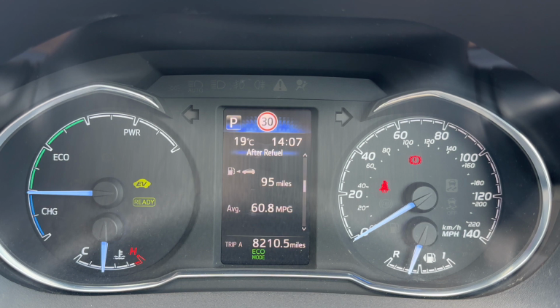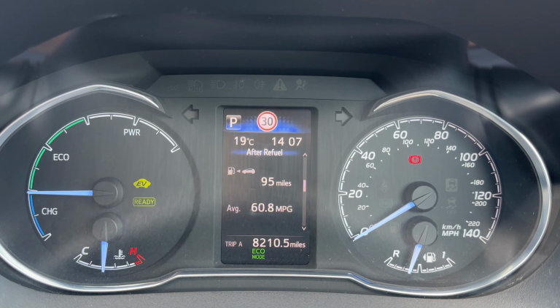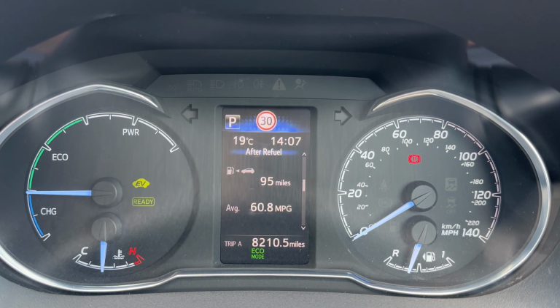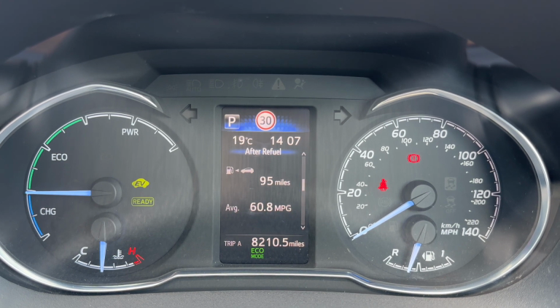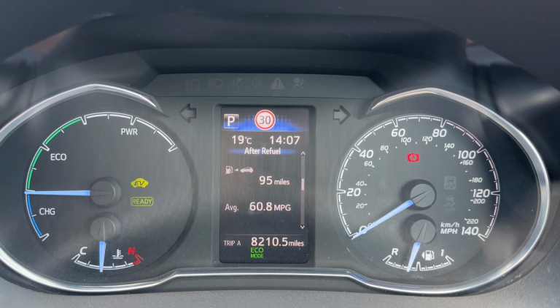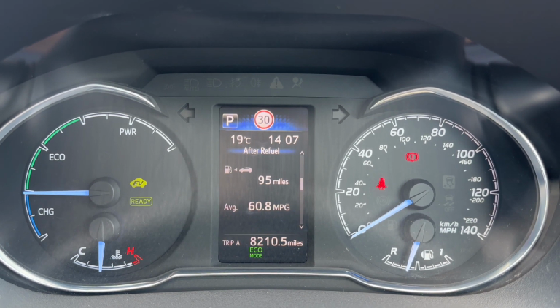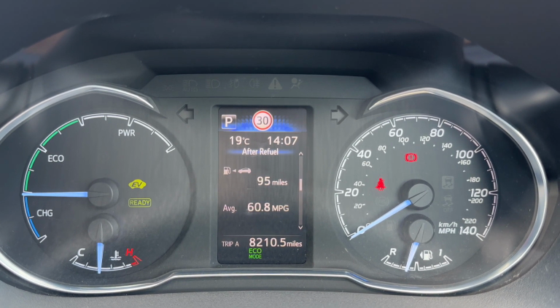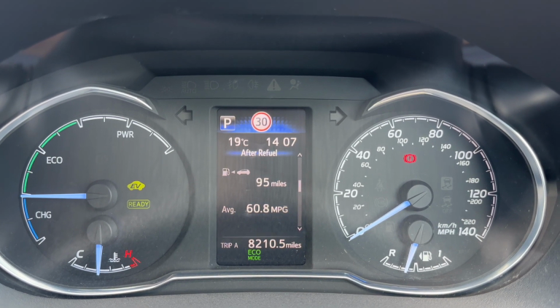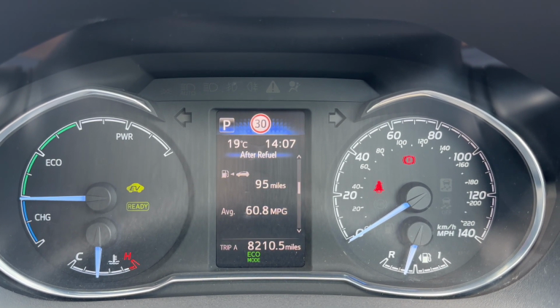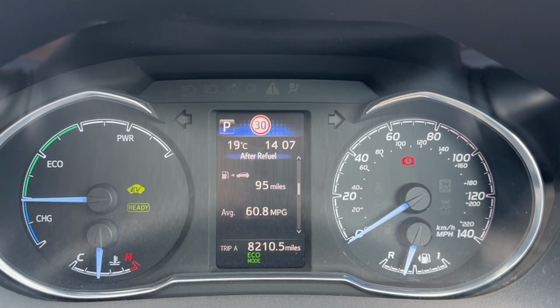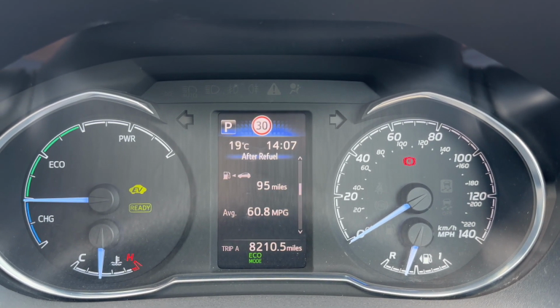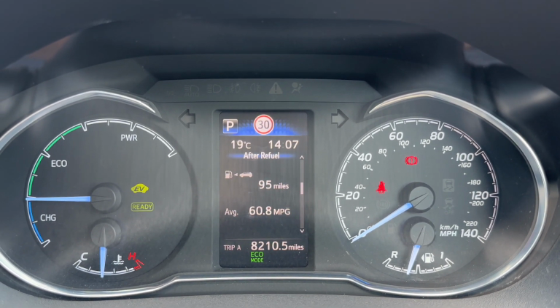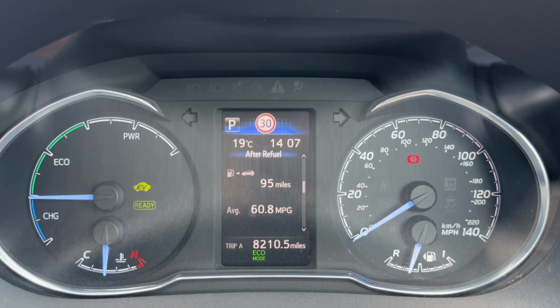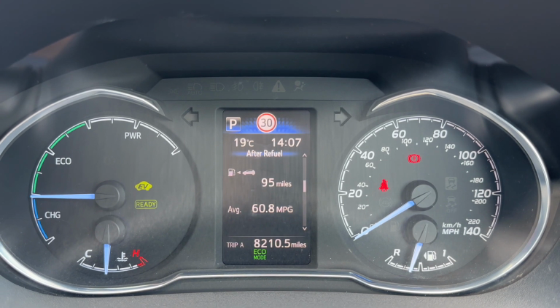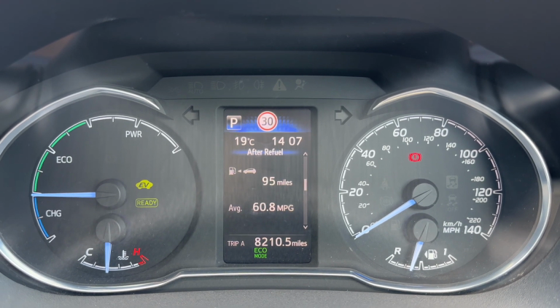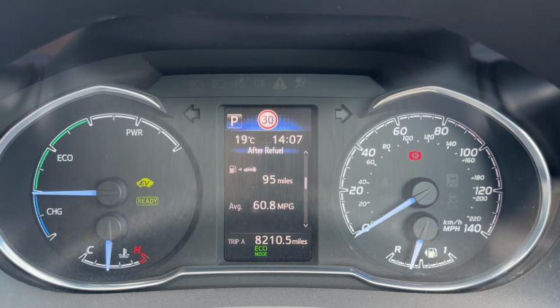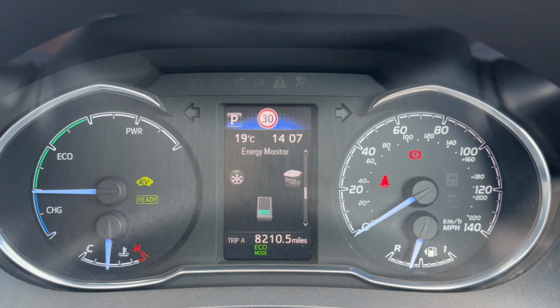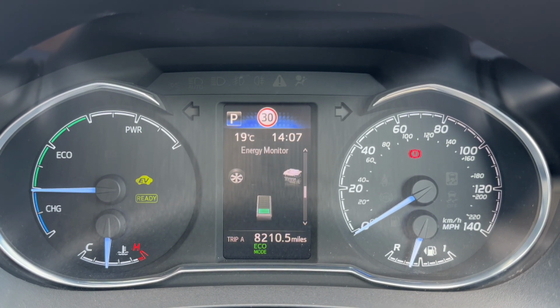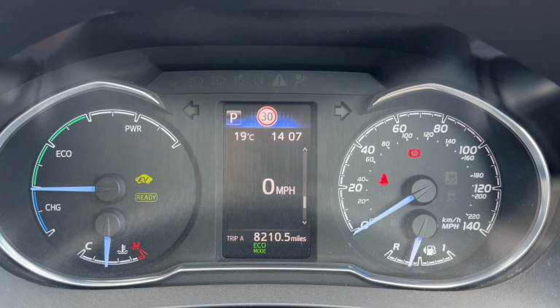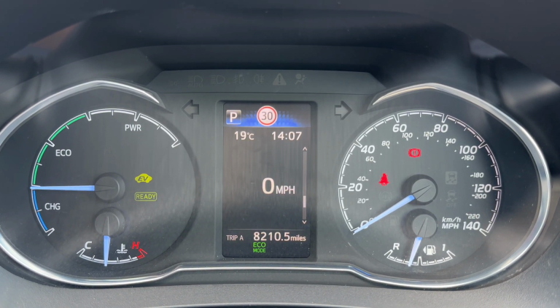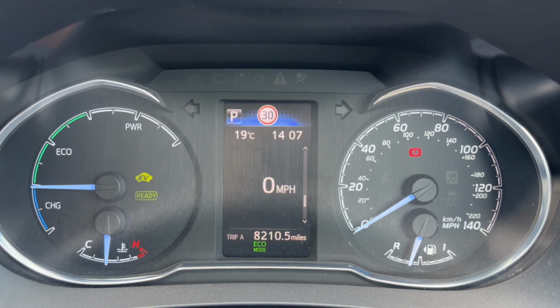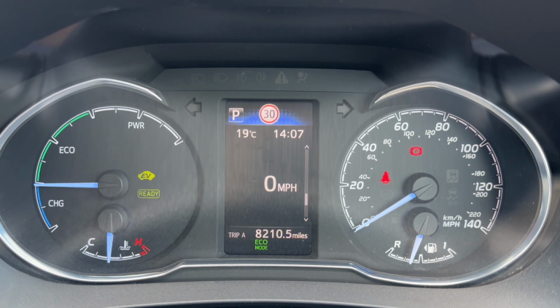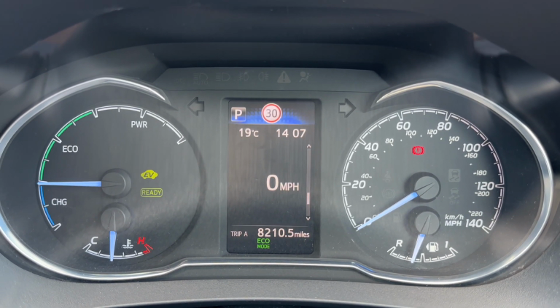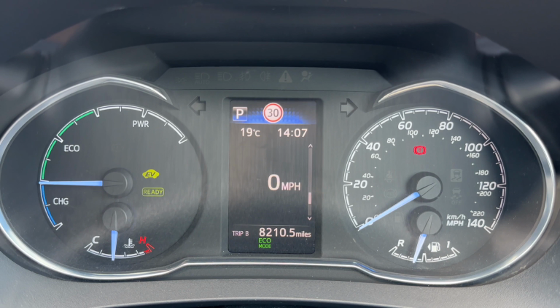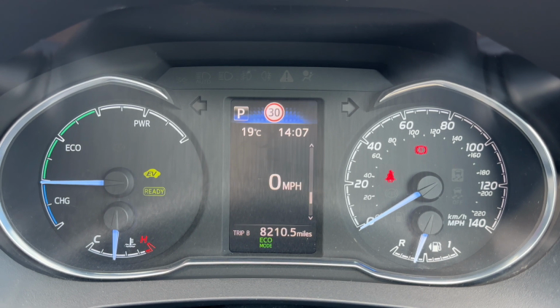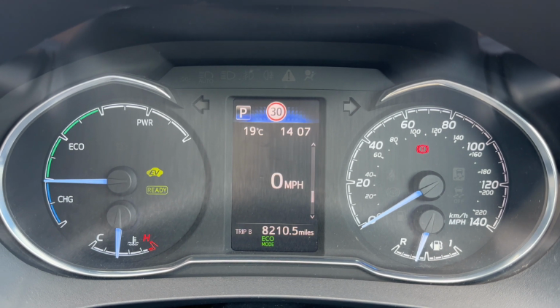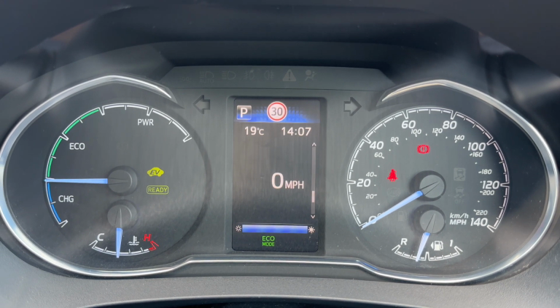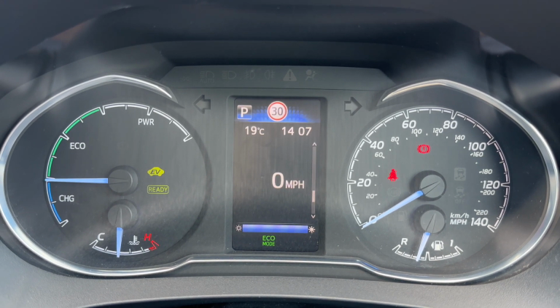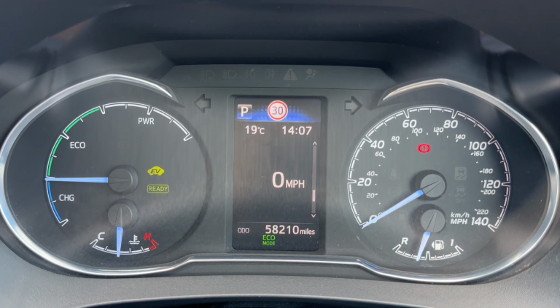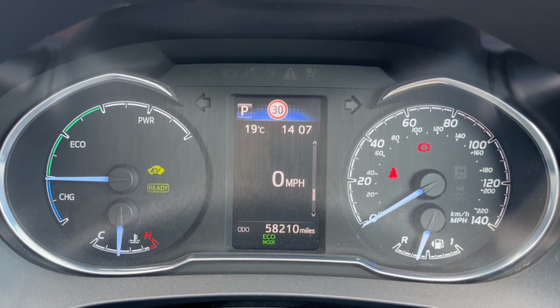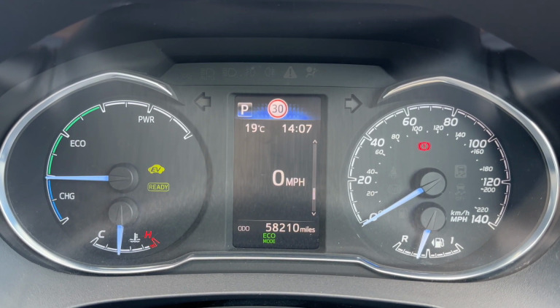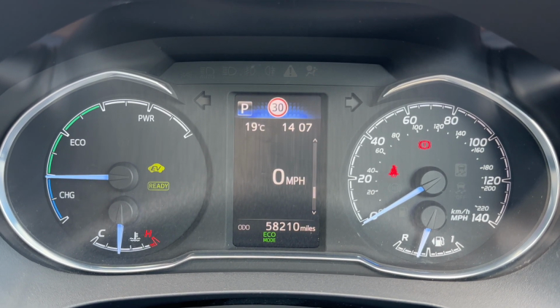Now that we're inside the car, we're going to start with the dials. Over on the right hand side we have the speedometer and fuel gauge. In the center you can see the main trip computer, so you can change the information displayed up there — for example, you can have a digital readout for the speedometer should you wish to.